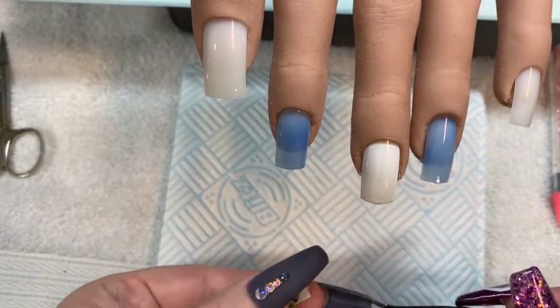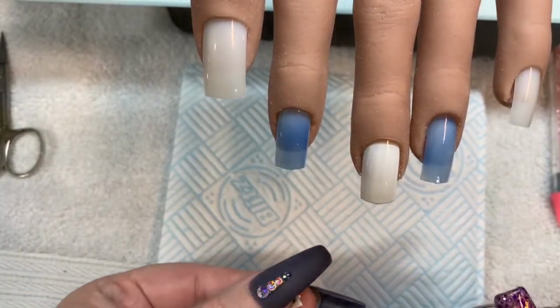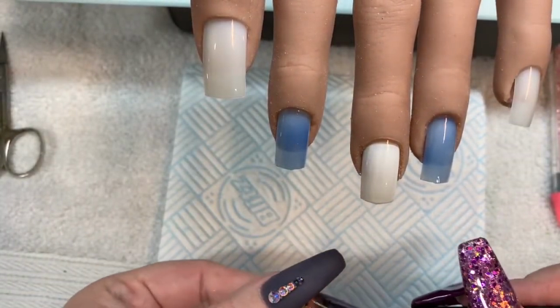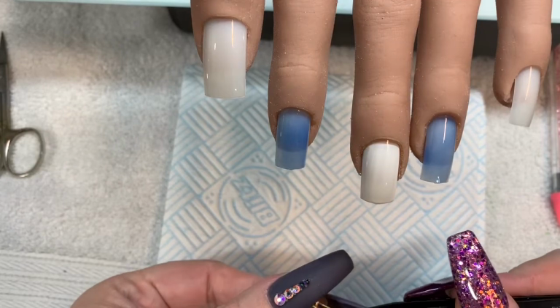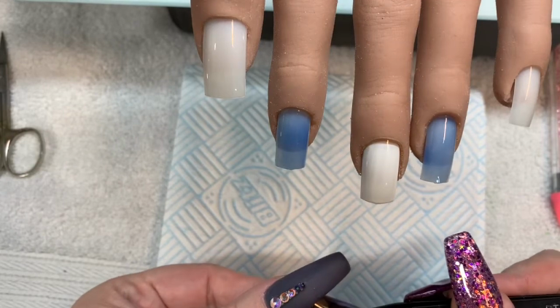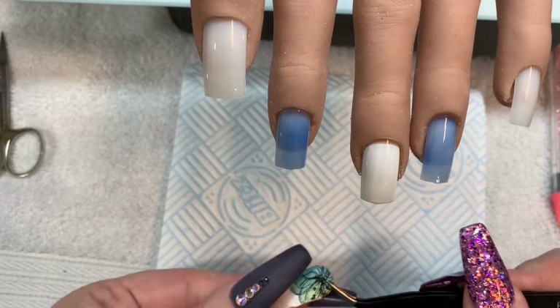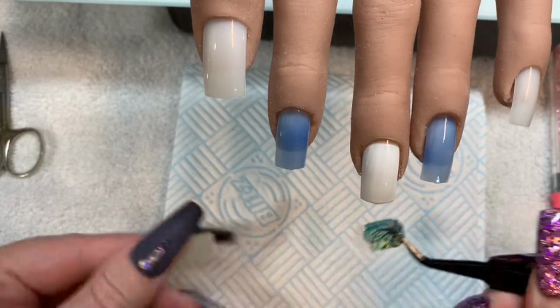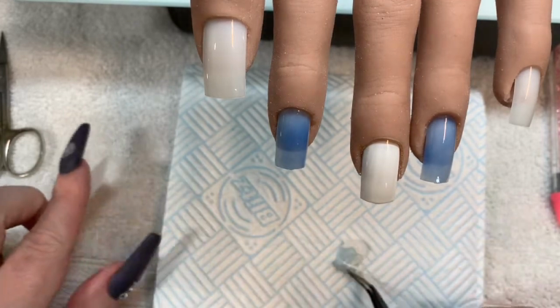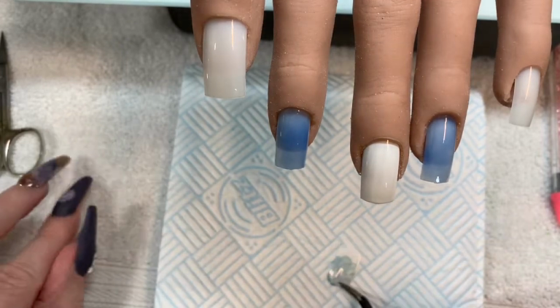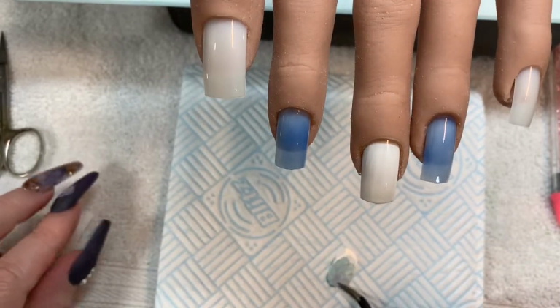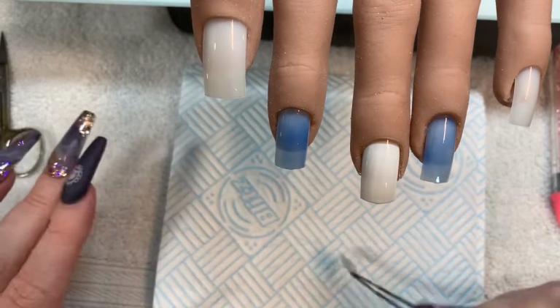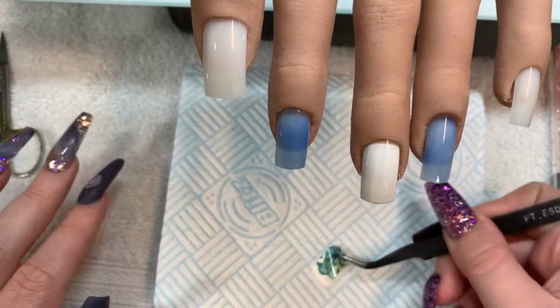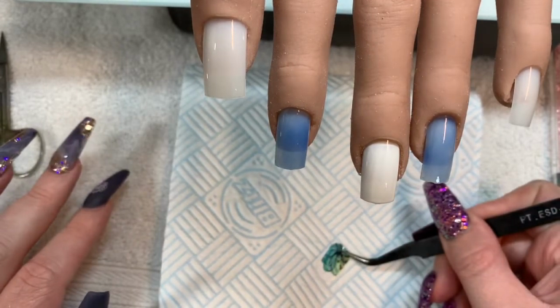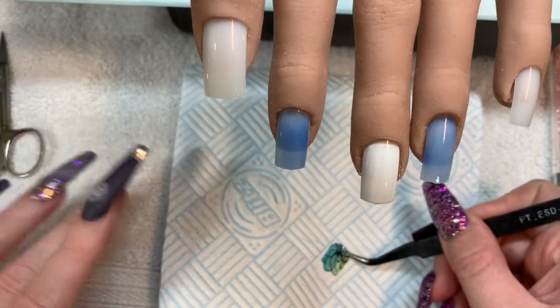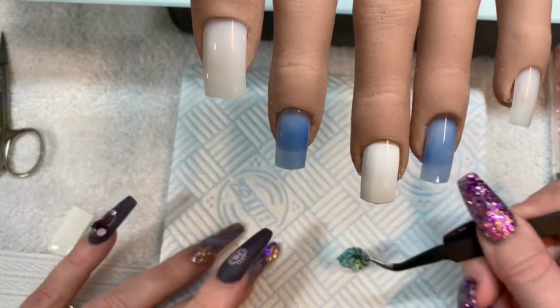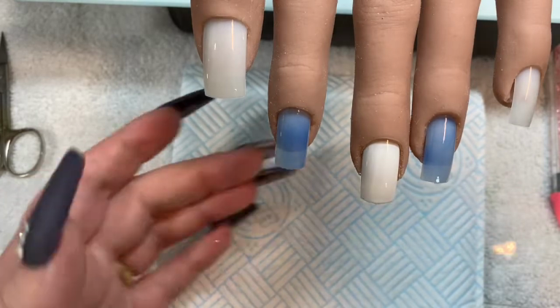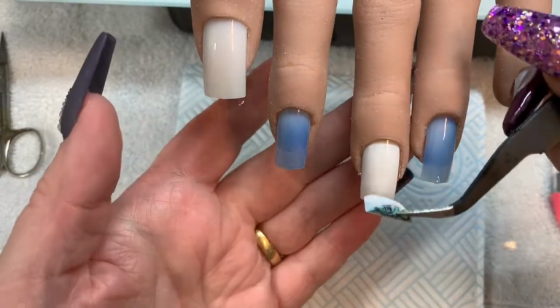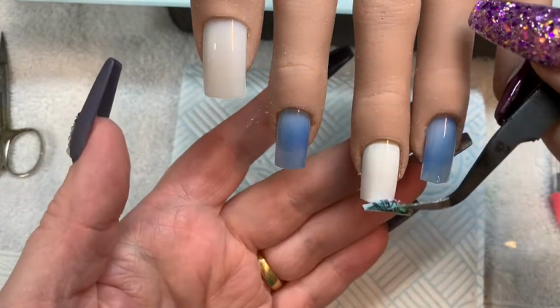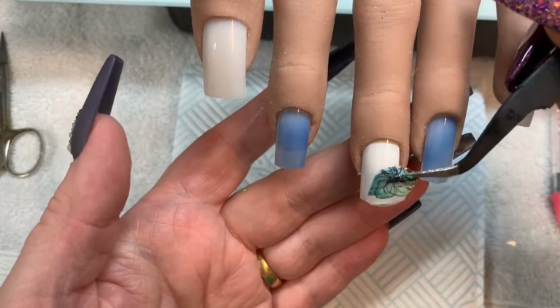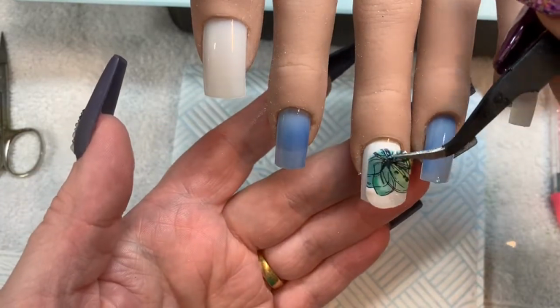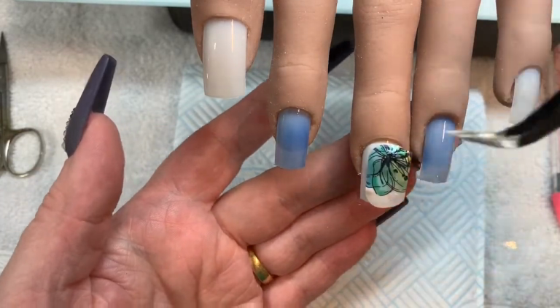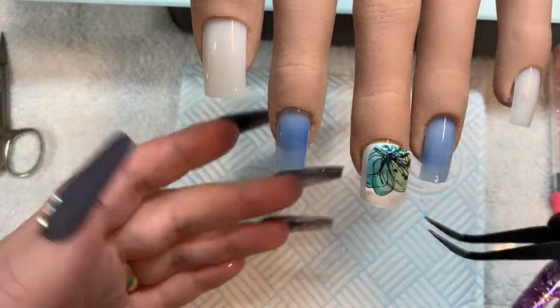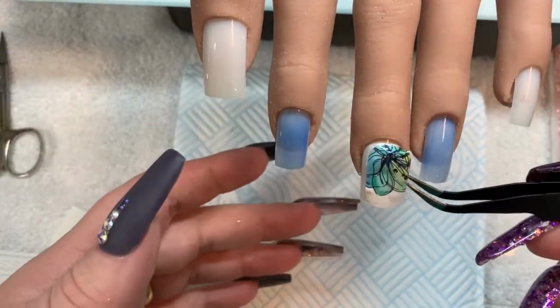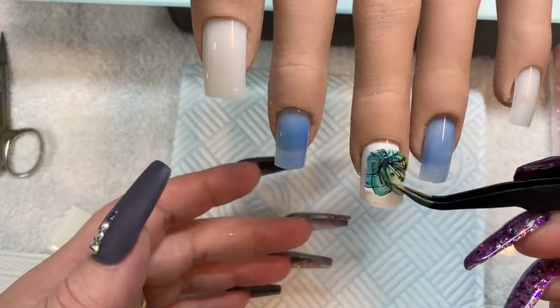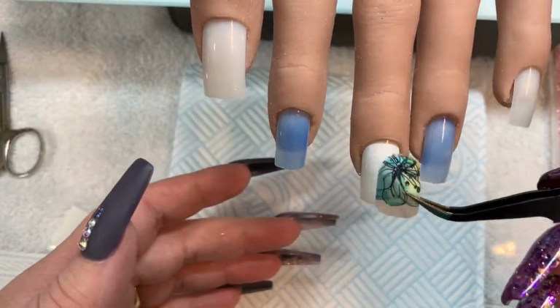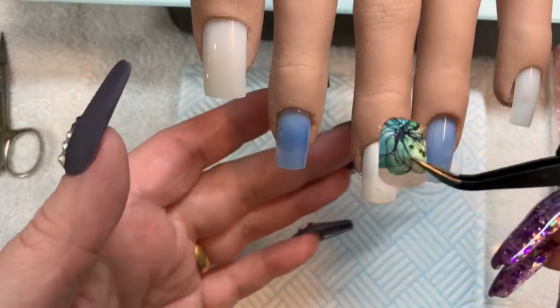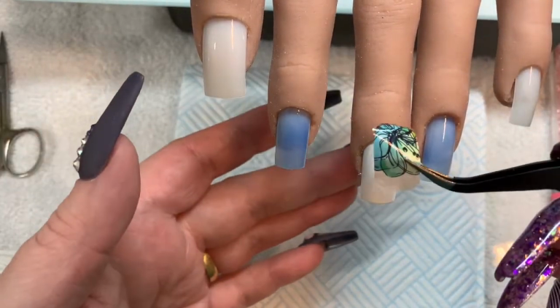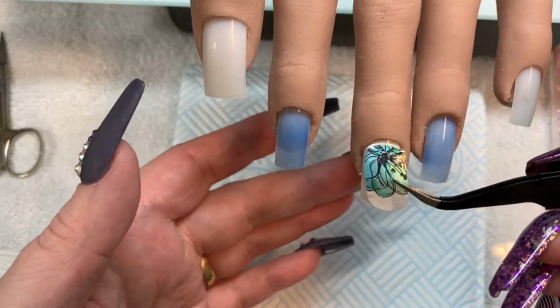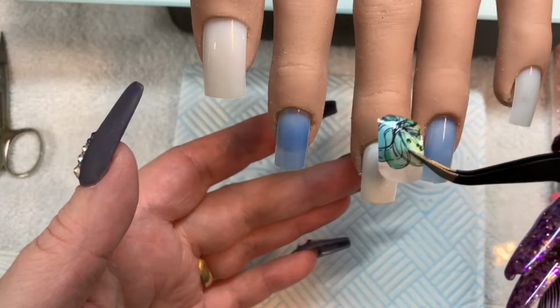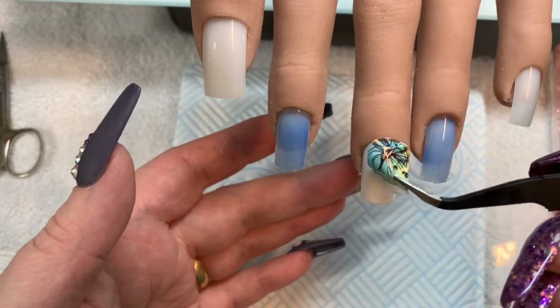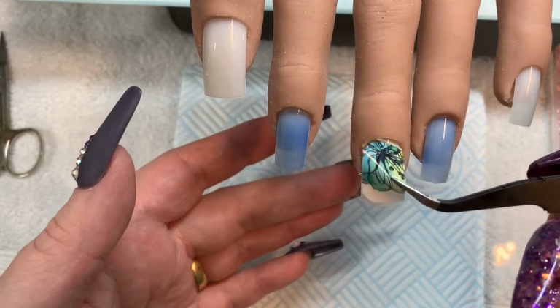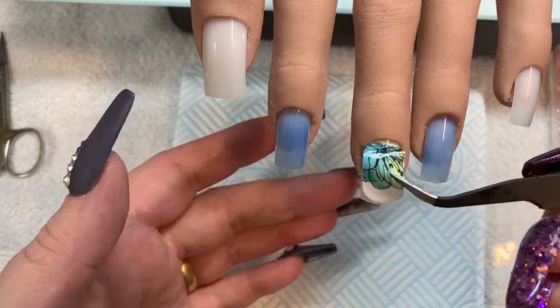Then I came to do it again and as I picked up the lamp I basically just wiped off the white. I wiped off the blue. I had to redo them again.